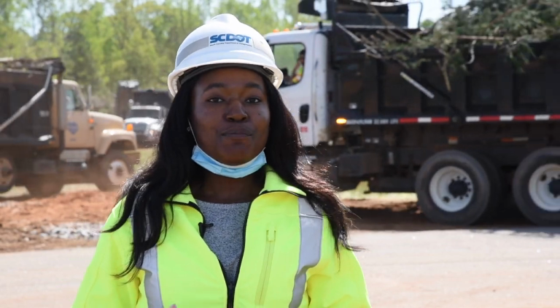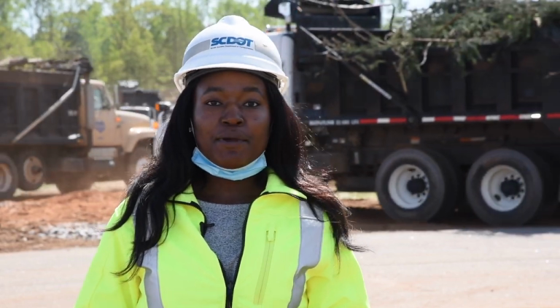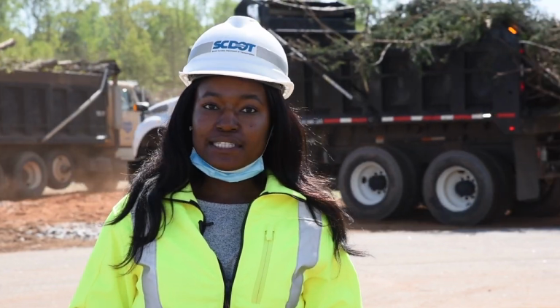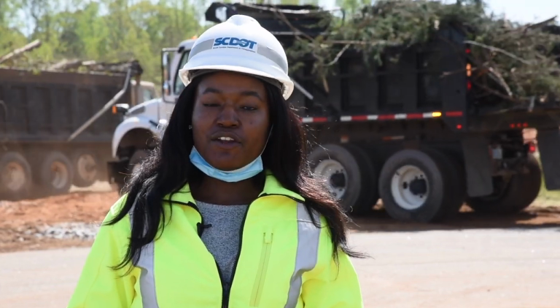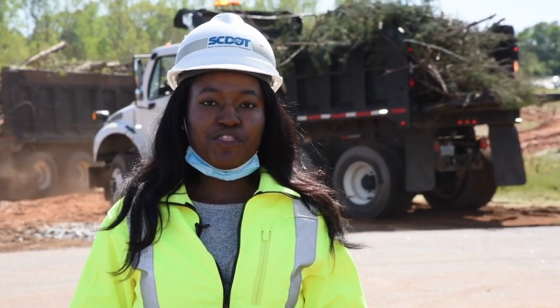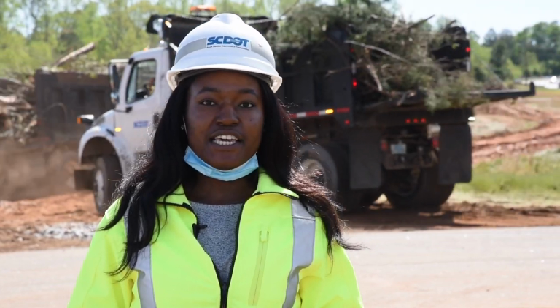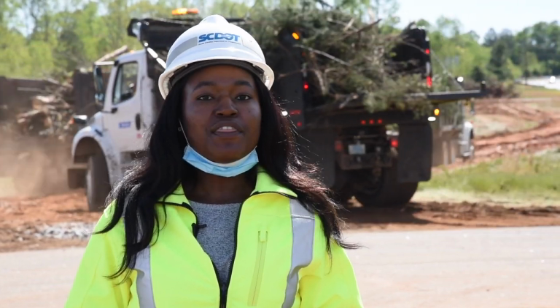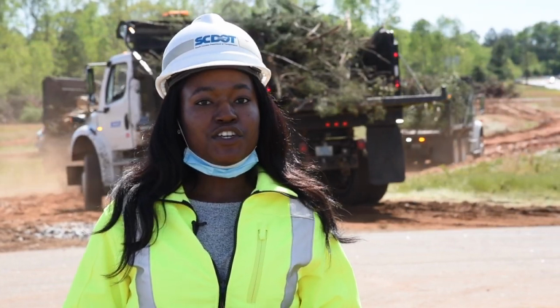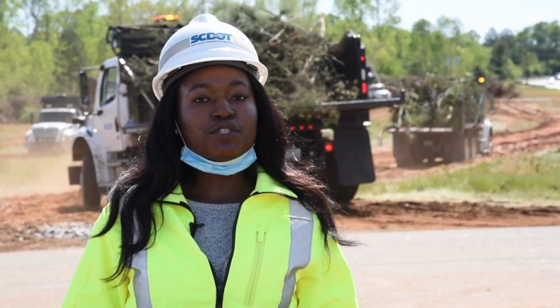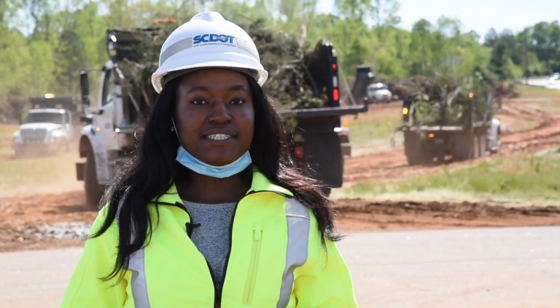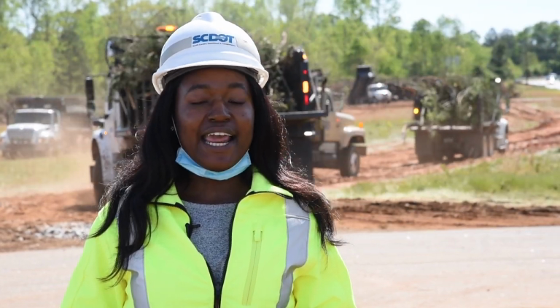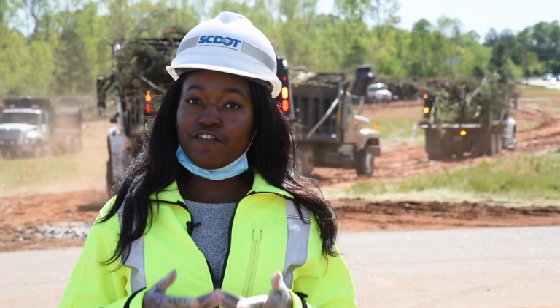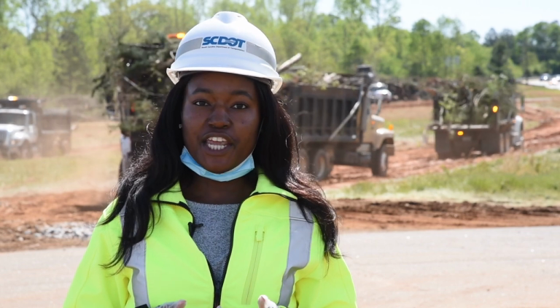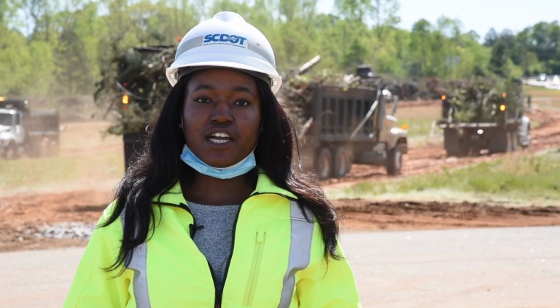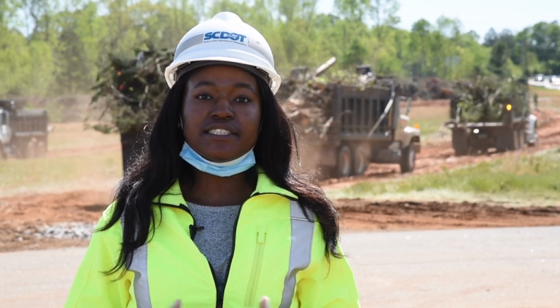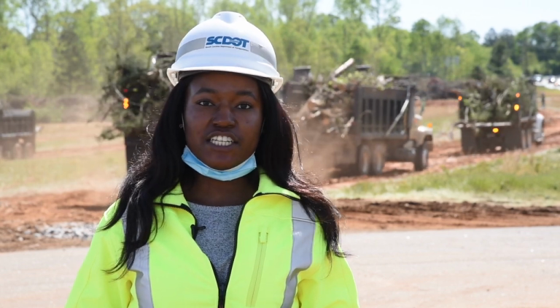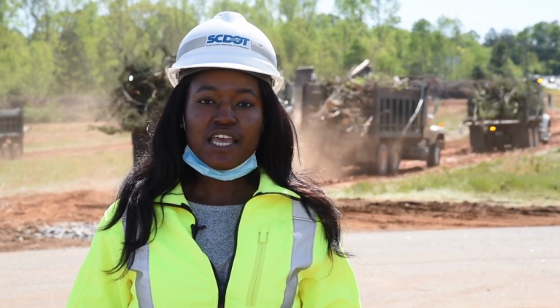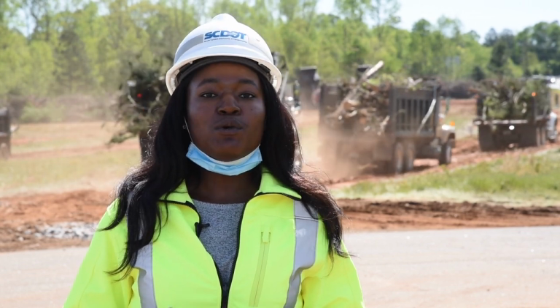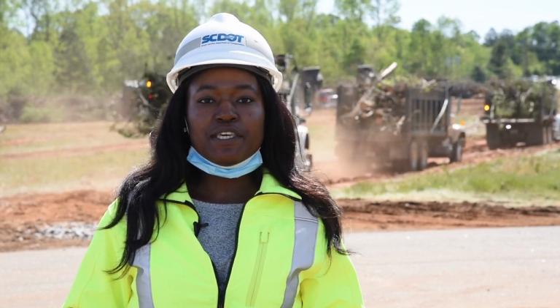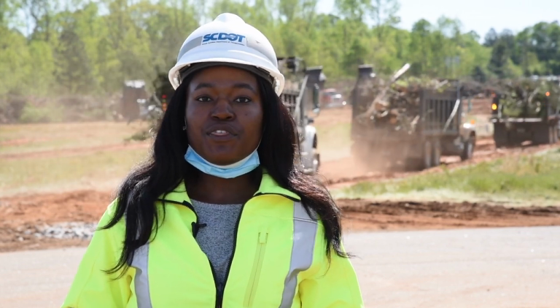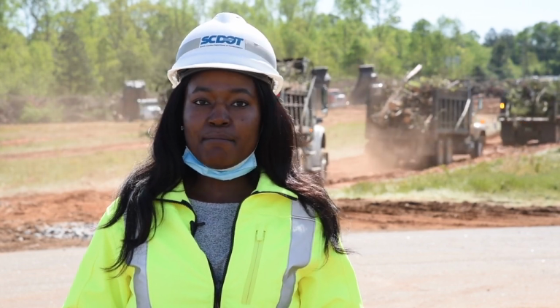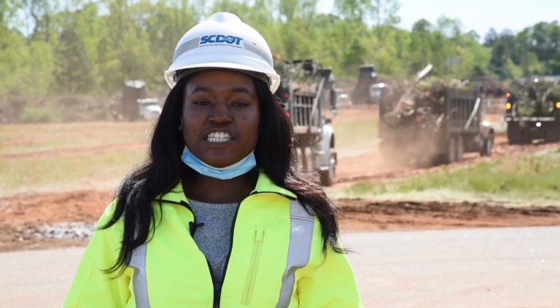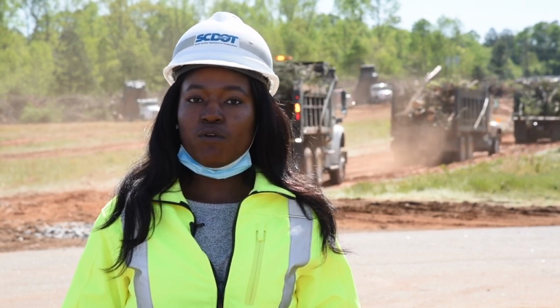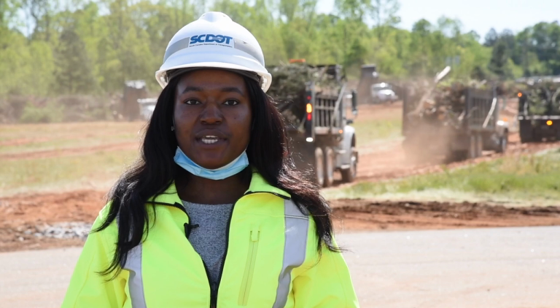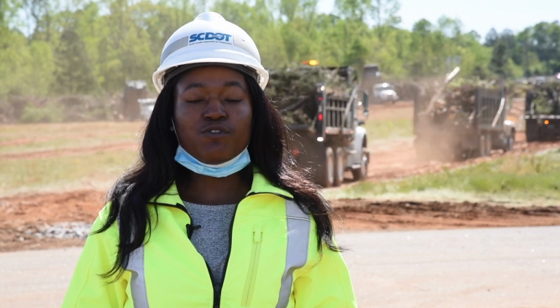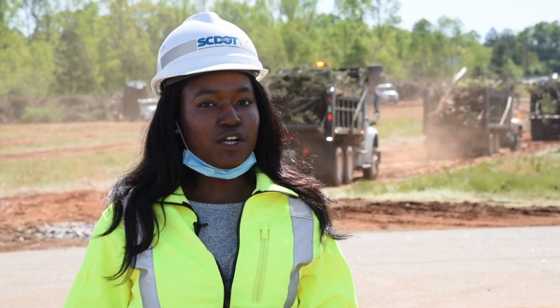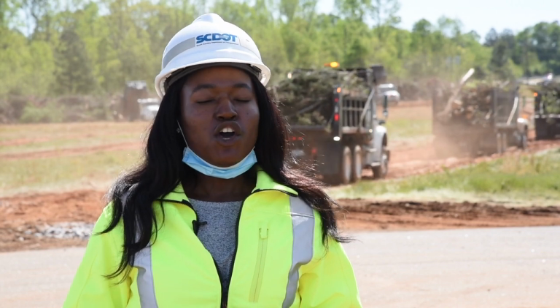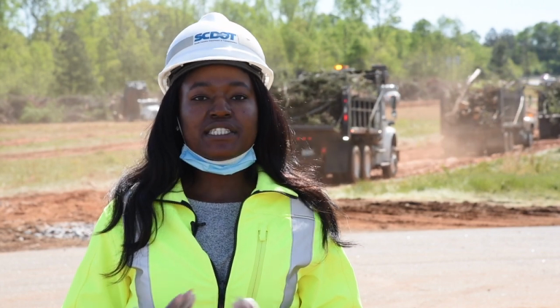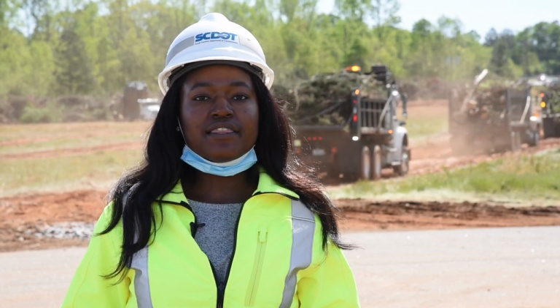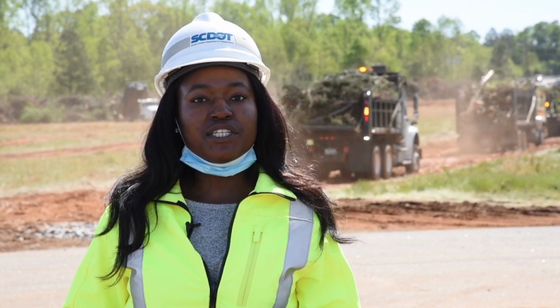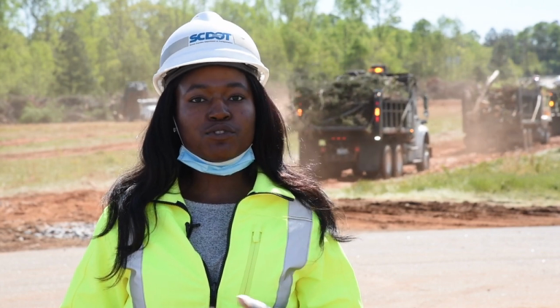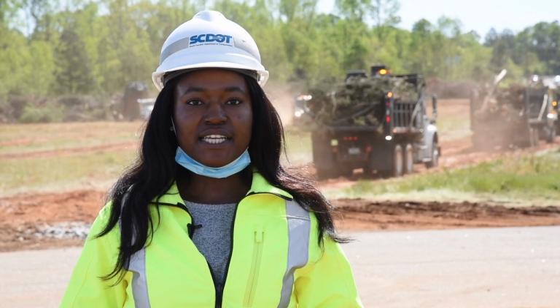You may remember last Monday on April 13 when there were severe storms across the state and confirmed tornadoes that caused devastation. We will be speaking with the resident maintenance engineer for Oconee County, Randy Russell, who will explain the debris disposal process.